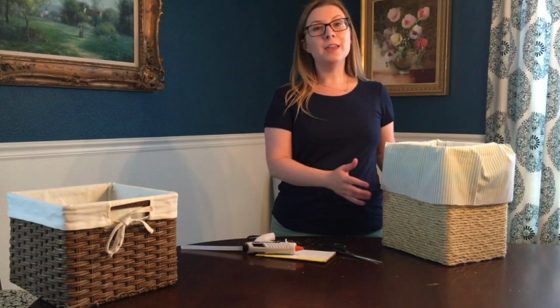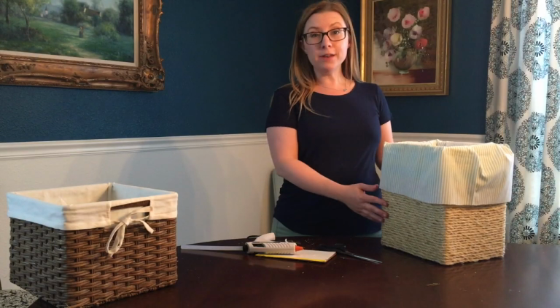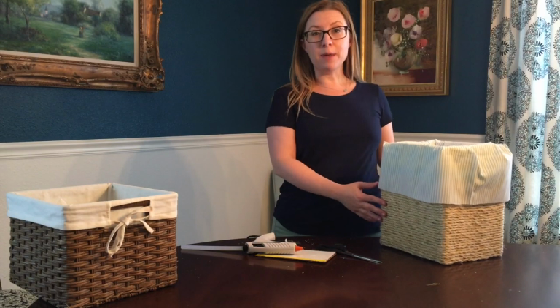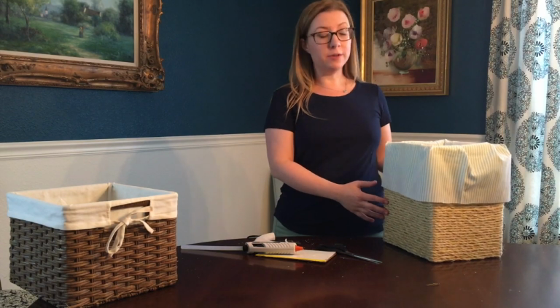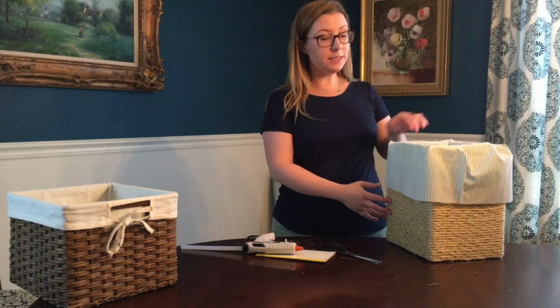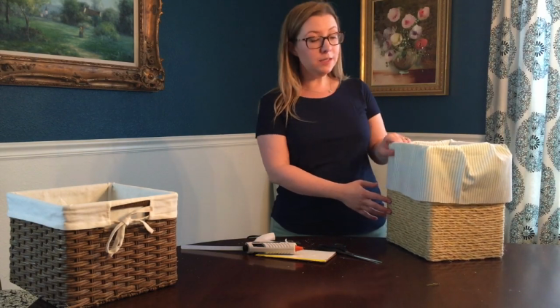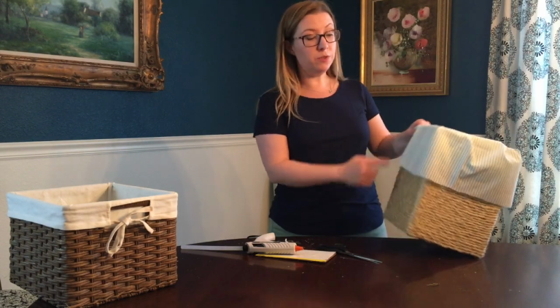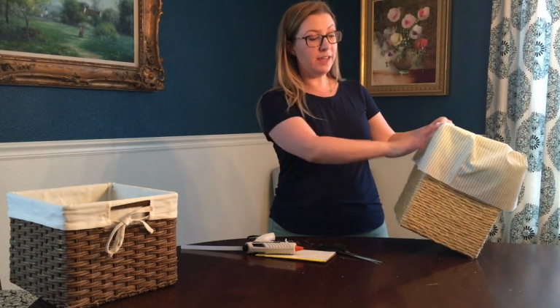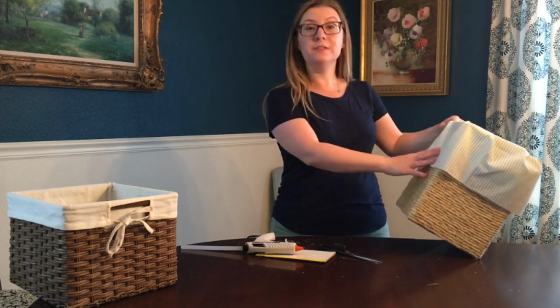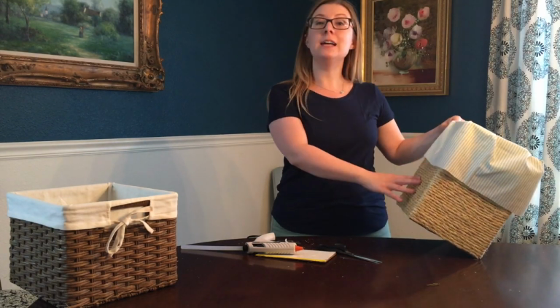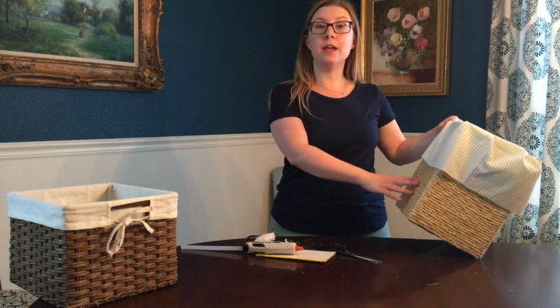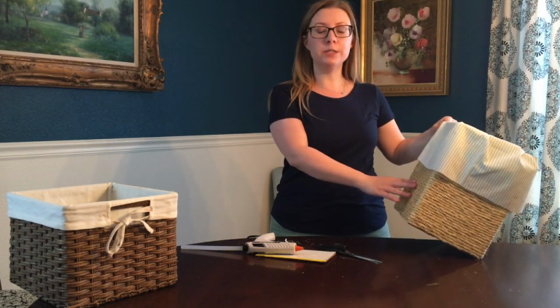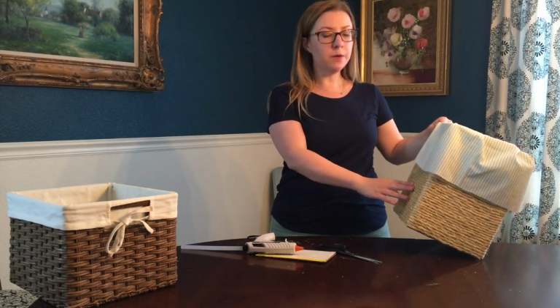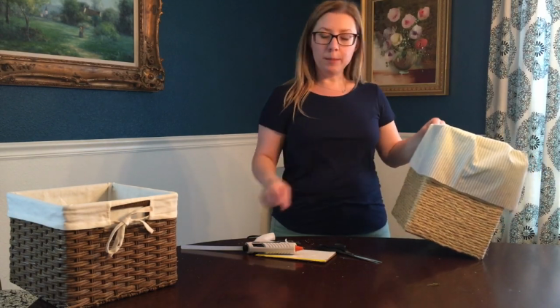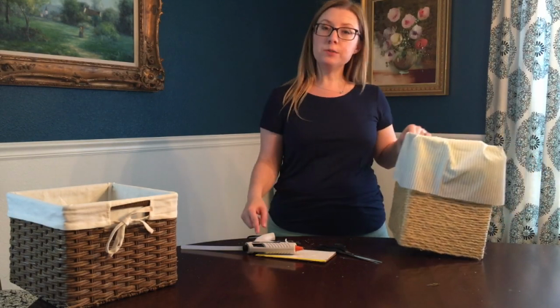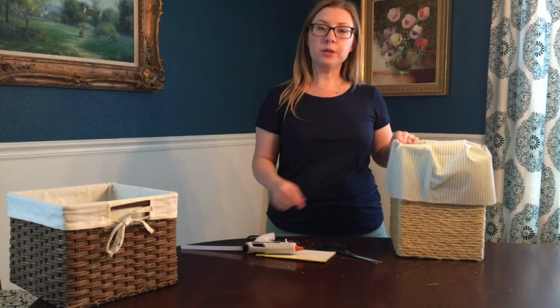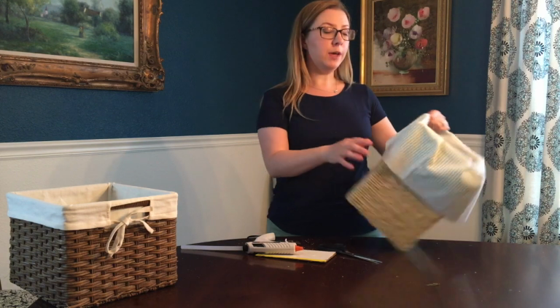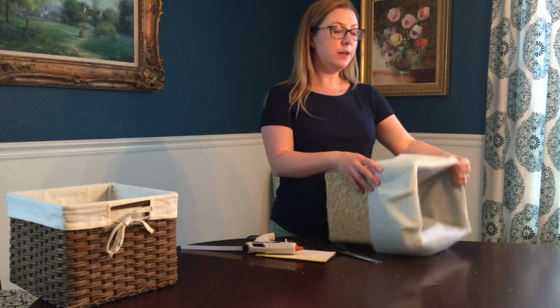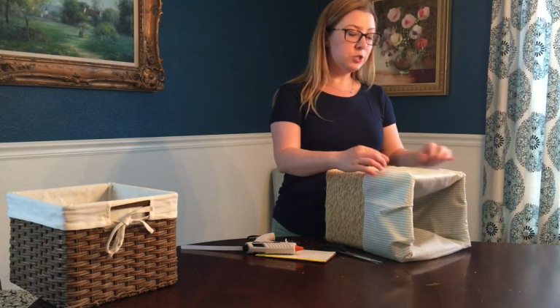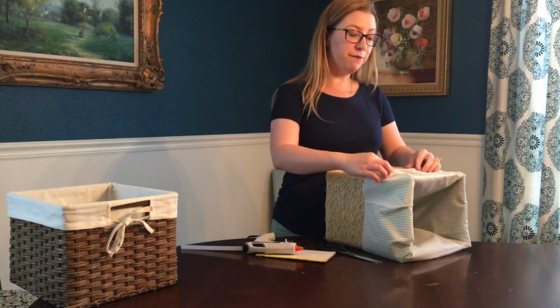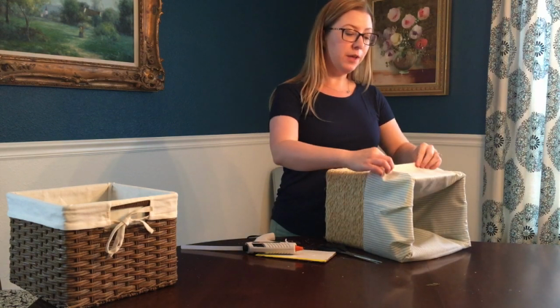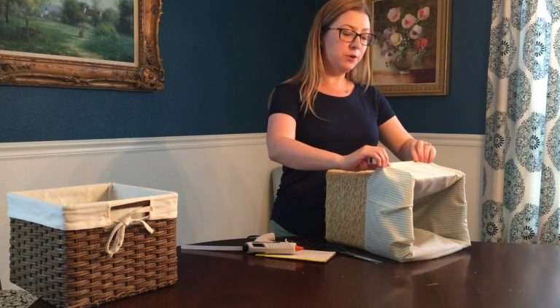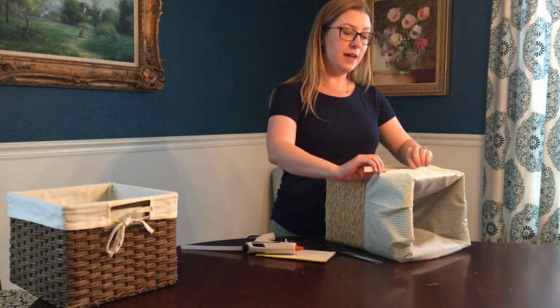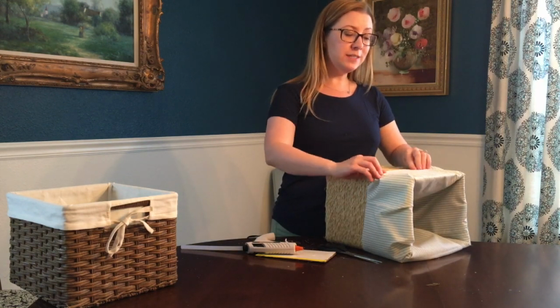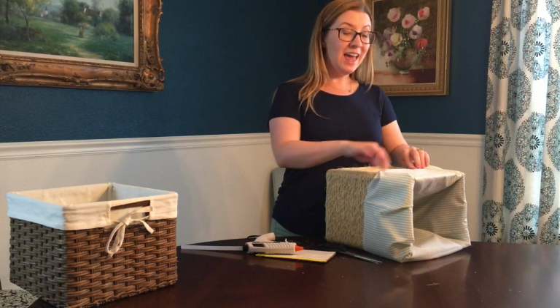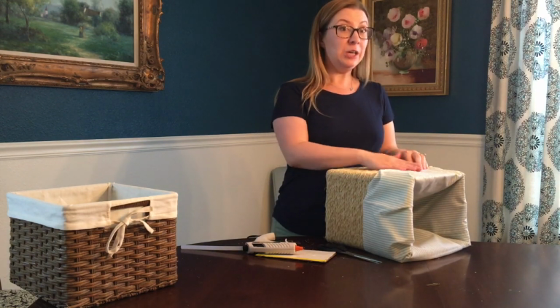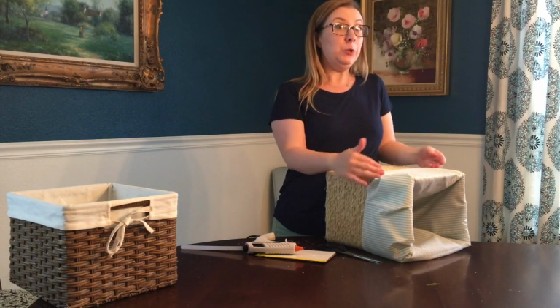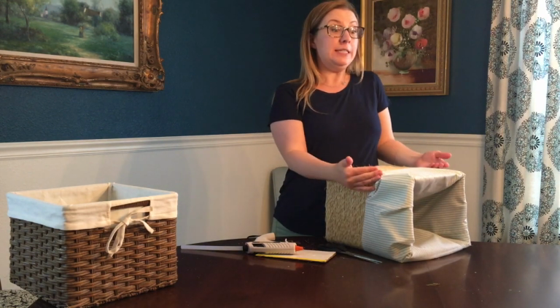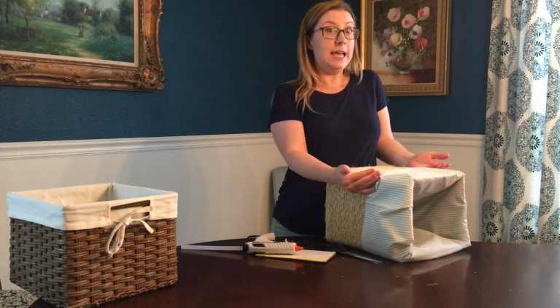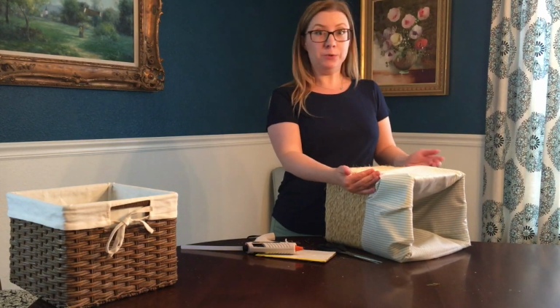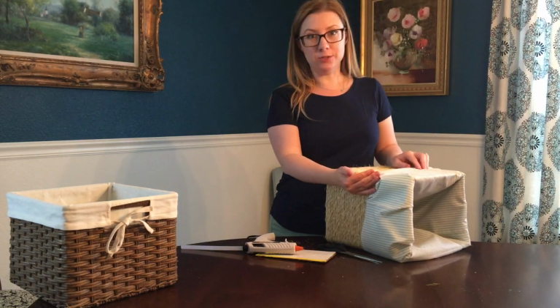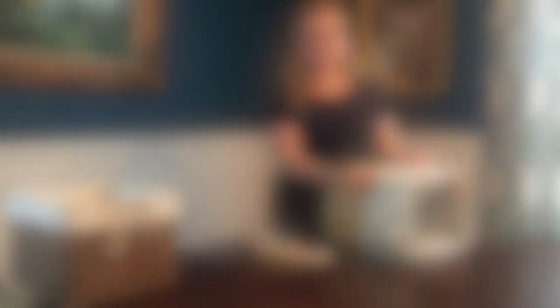Now that I've got my pillowcase cut to the length and size that I want it to, I'm gonna use my glue gun to just fold under the edges and glue it down to the rope.